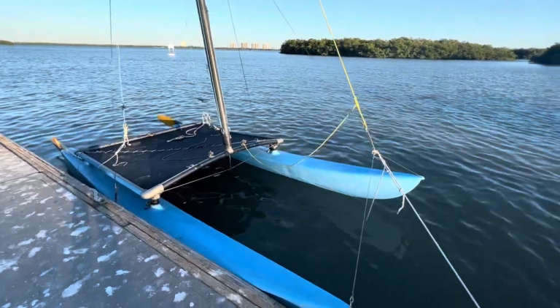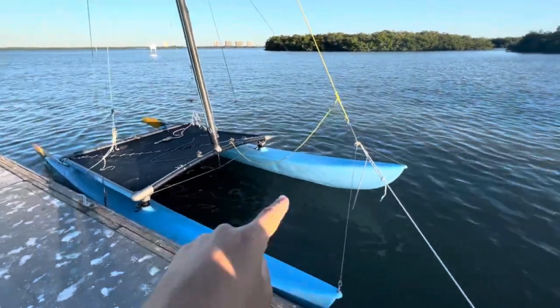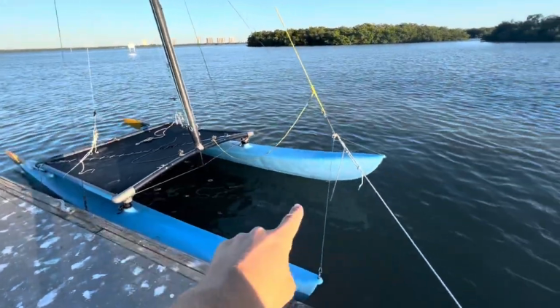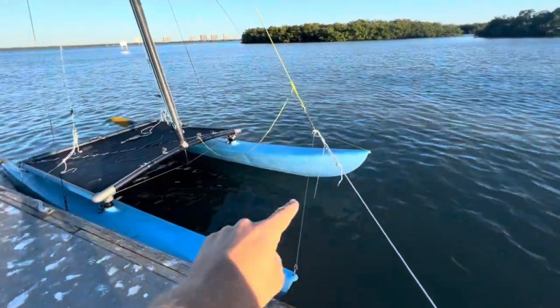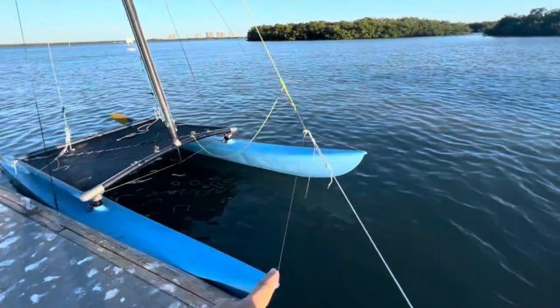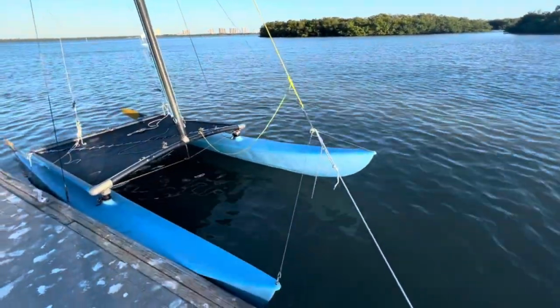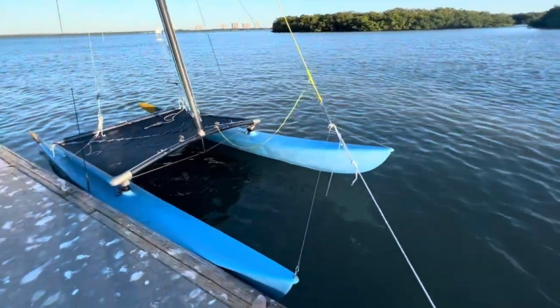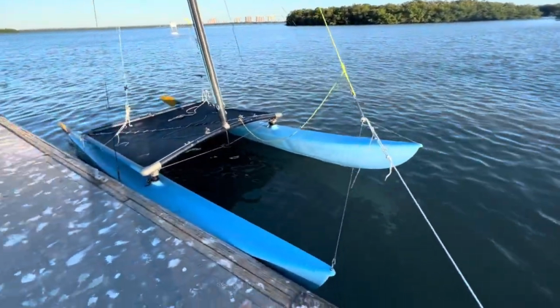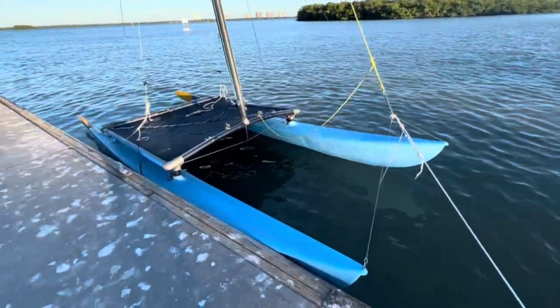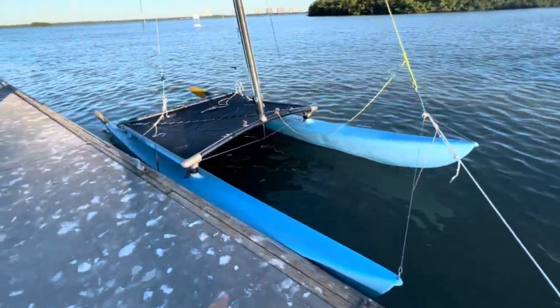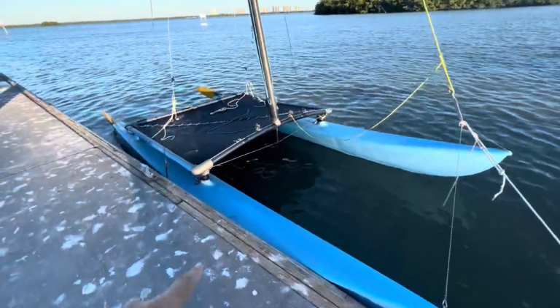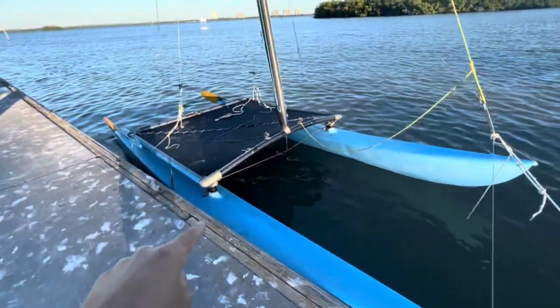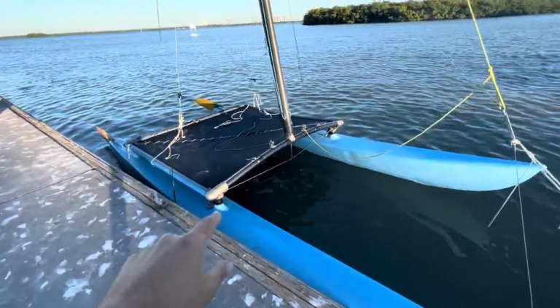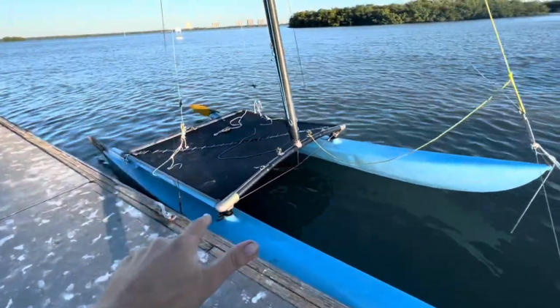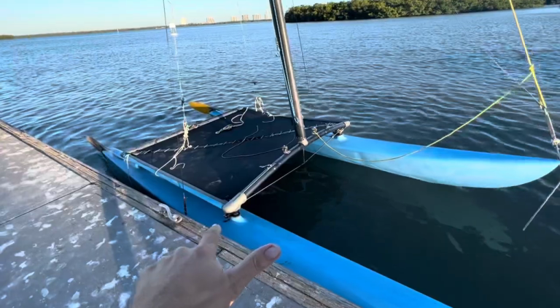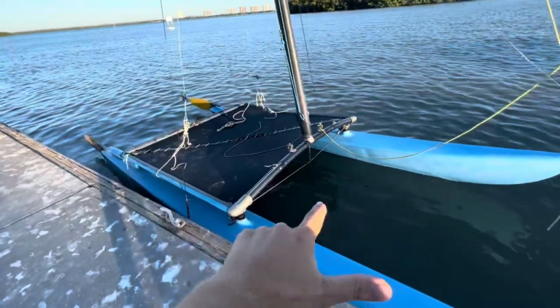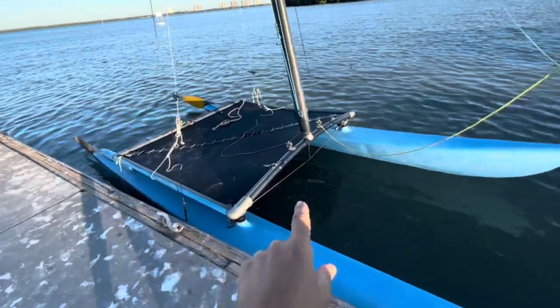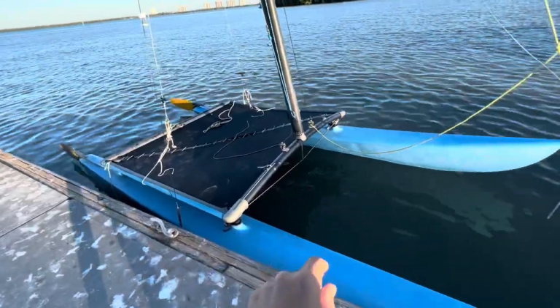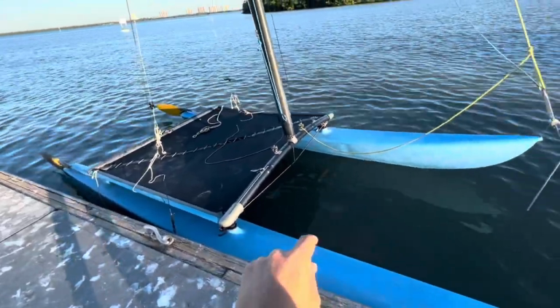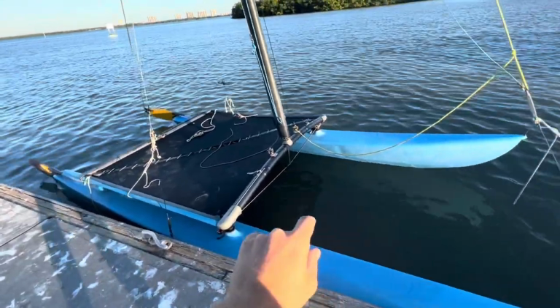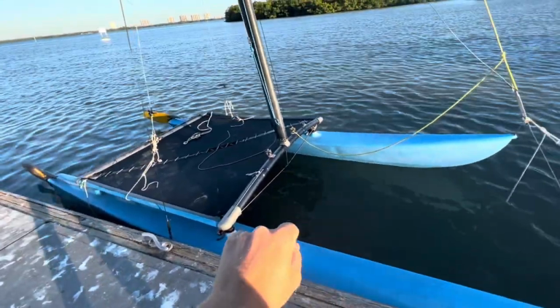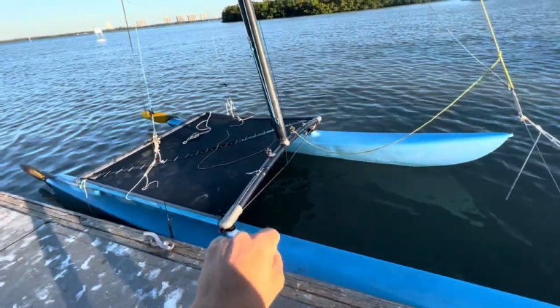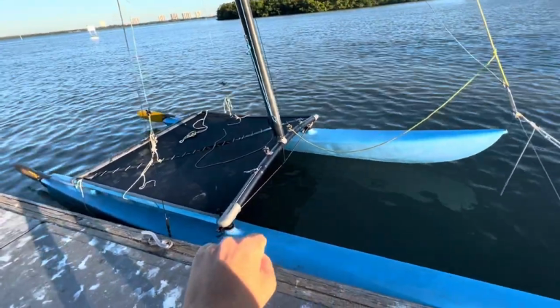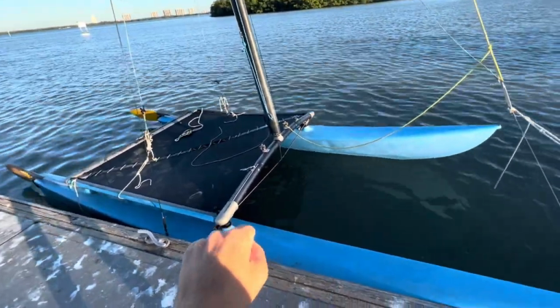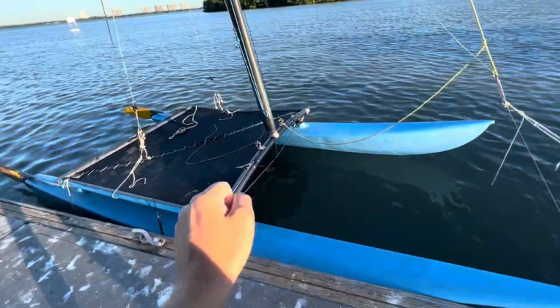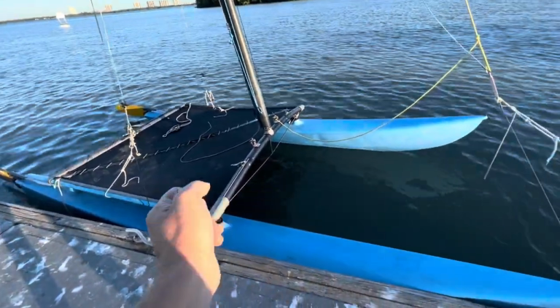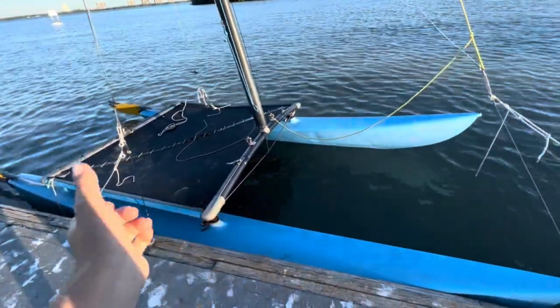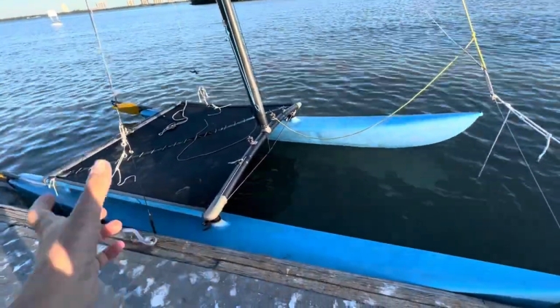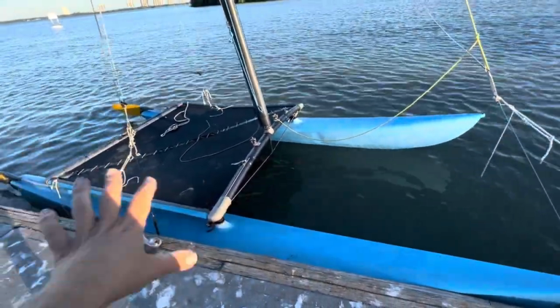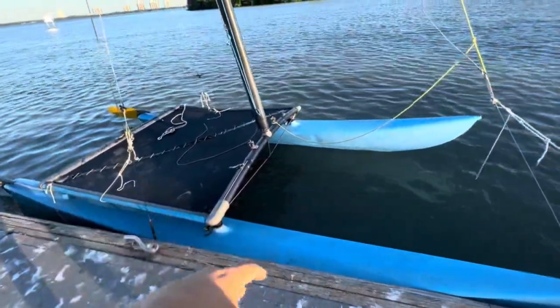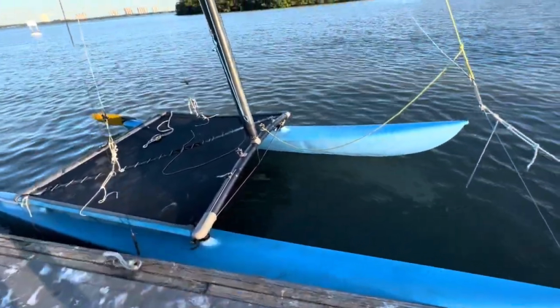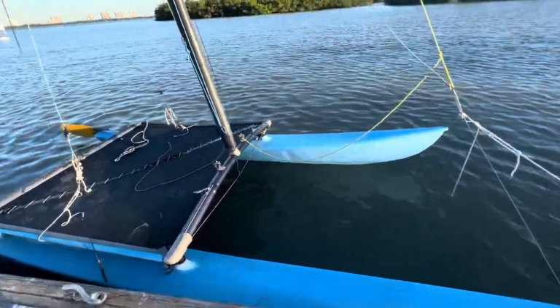The Hobie is coming out of the water now. We're gonna do some projects on it and then take it to the Keys to do some more testing for overnight trips.